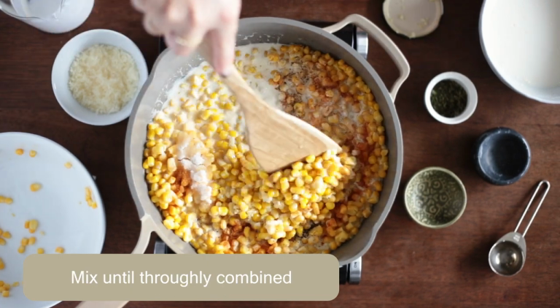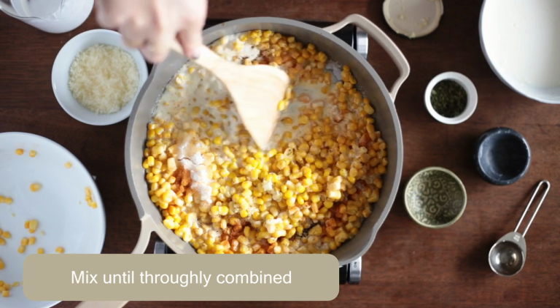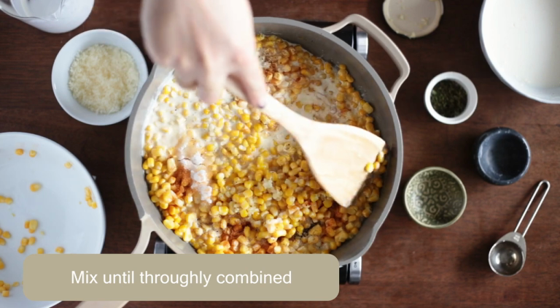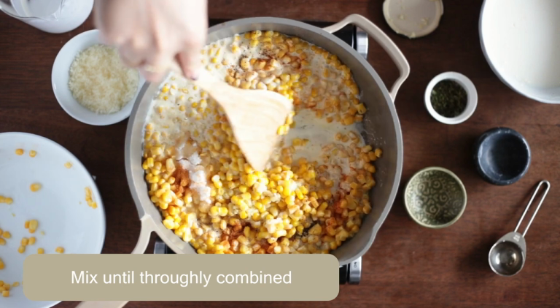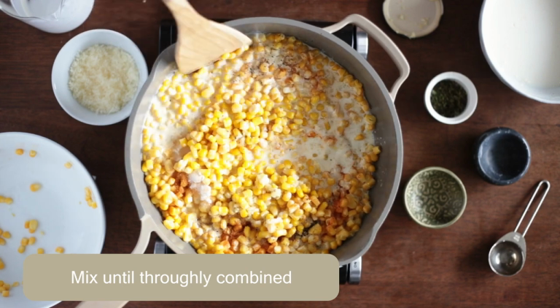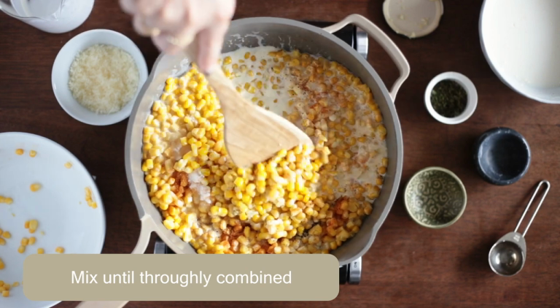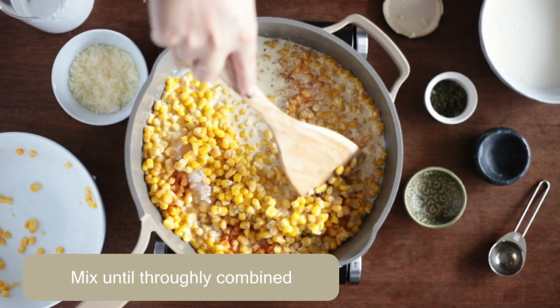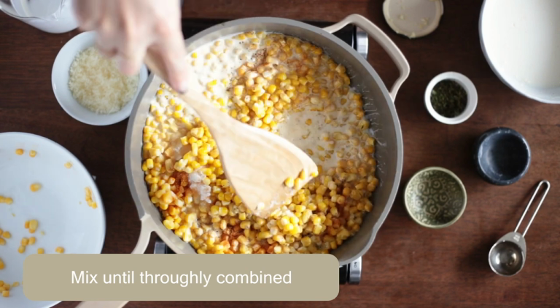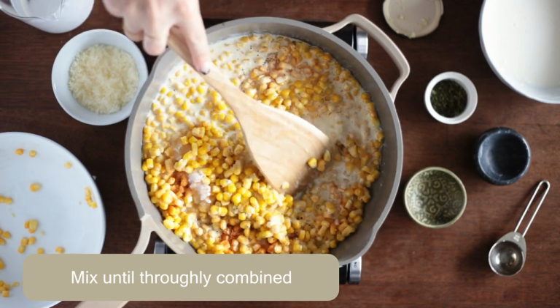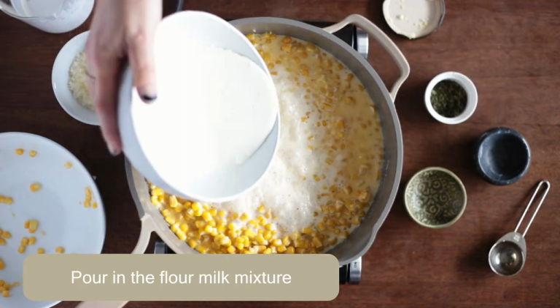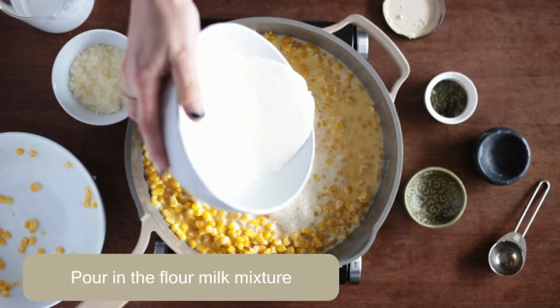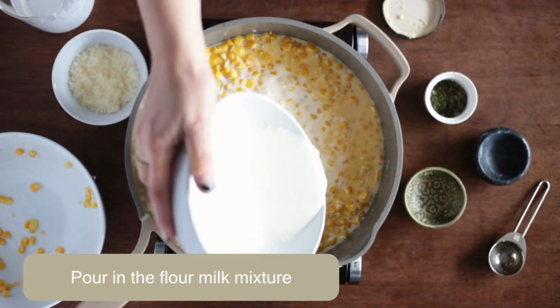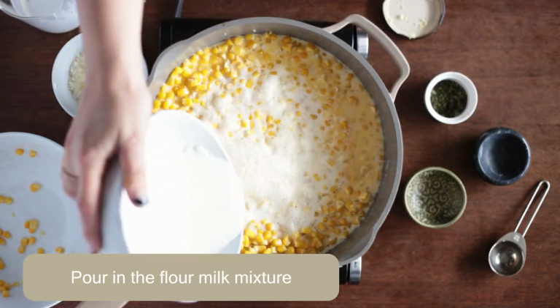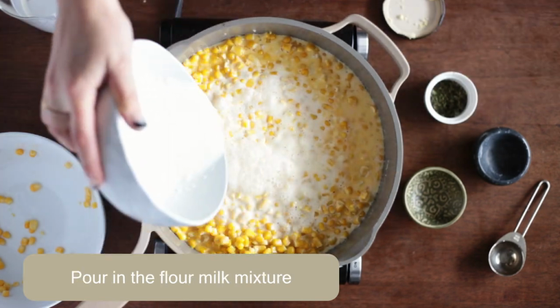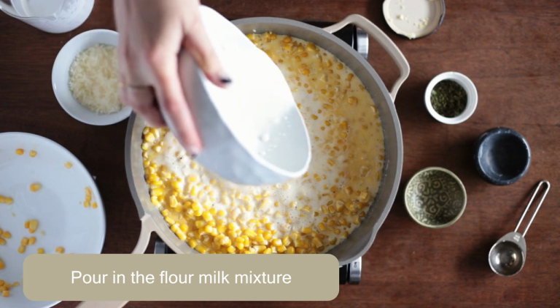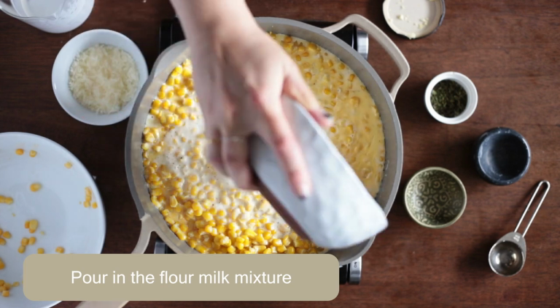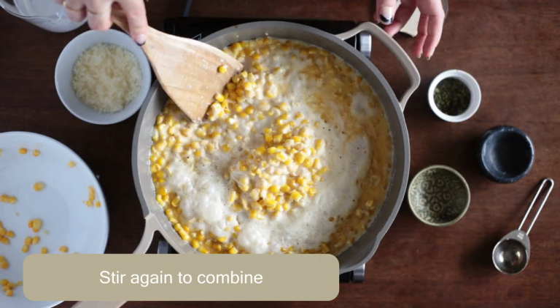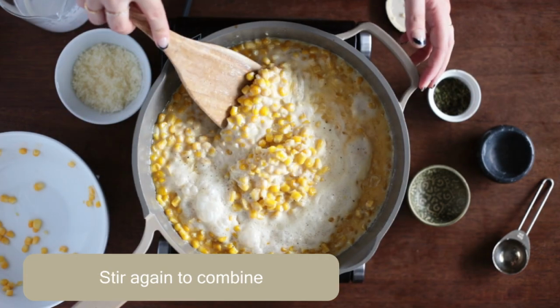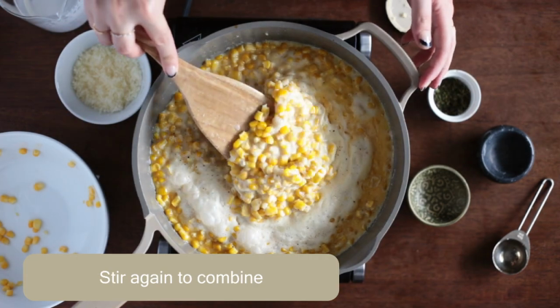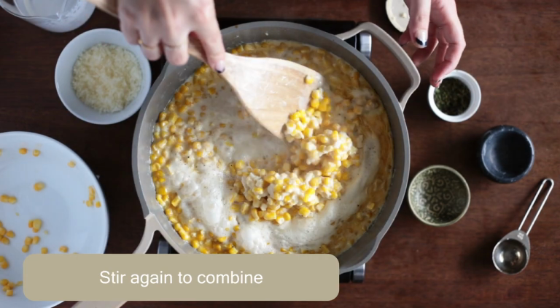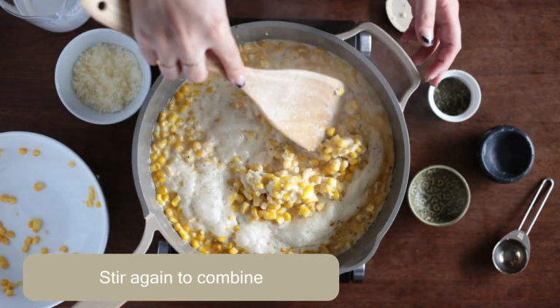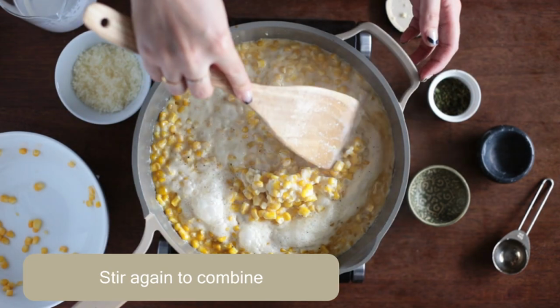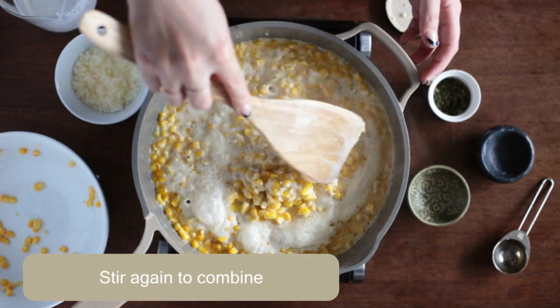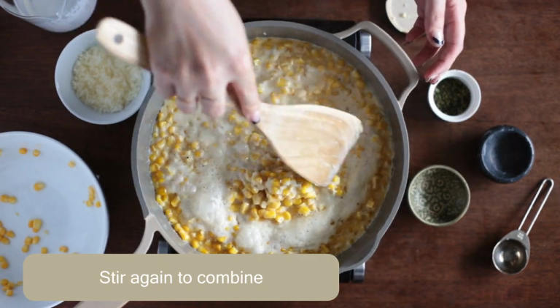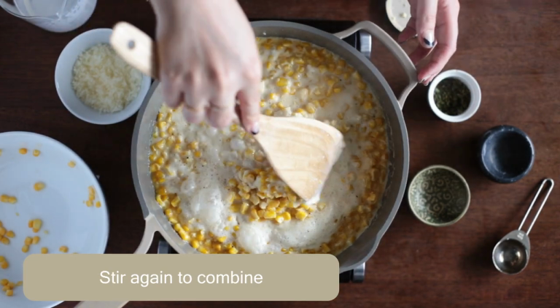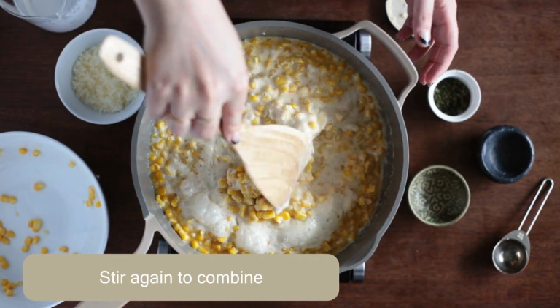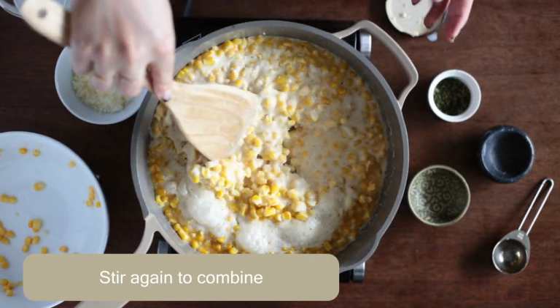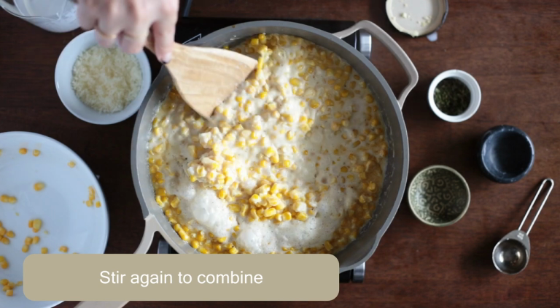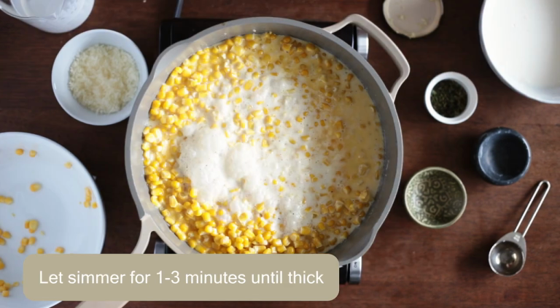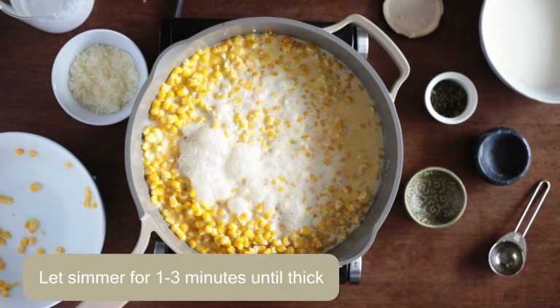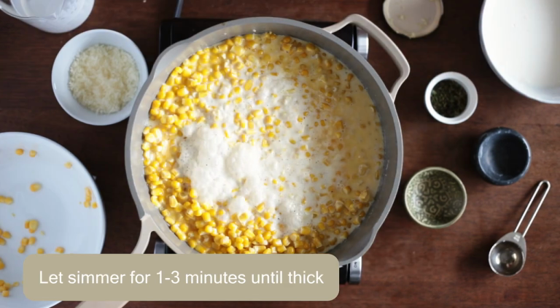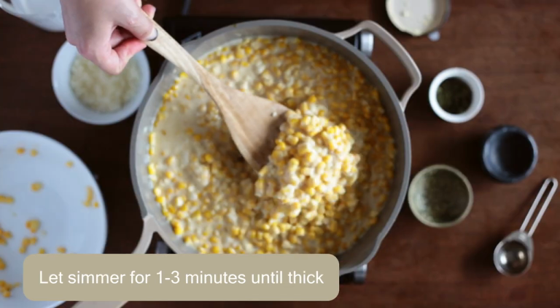Mix that until all ingredients are fully combined. Then add in your flour mixture. Give that a mix and then let that simmer for about one to three minutes until the consistency is super thick and creamy.